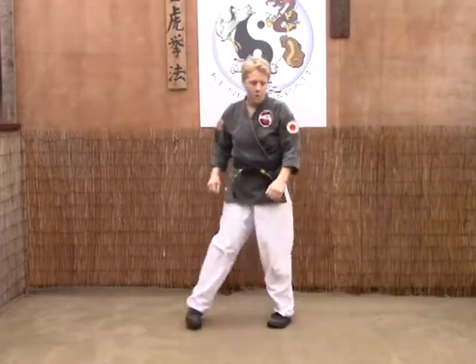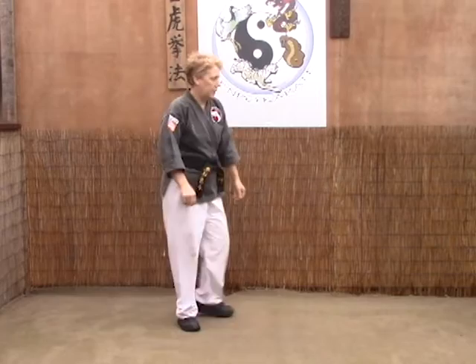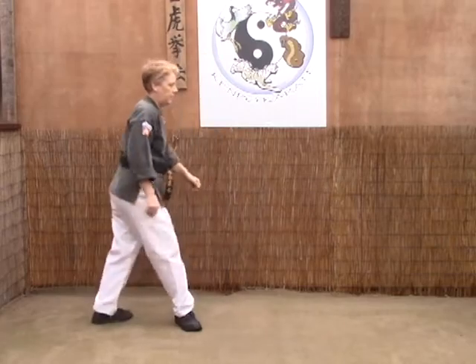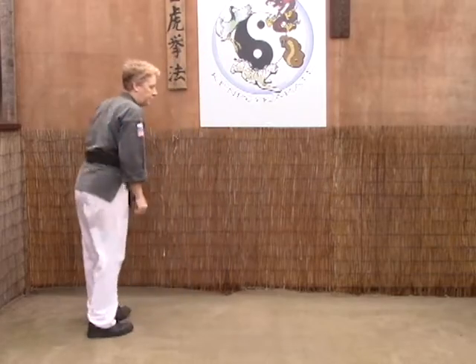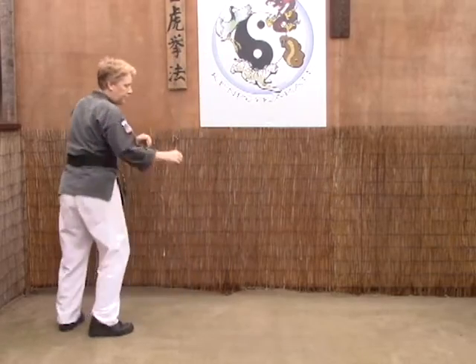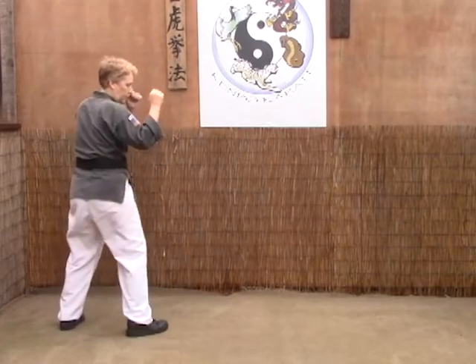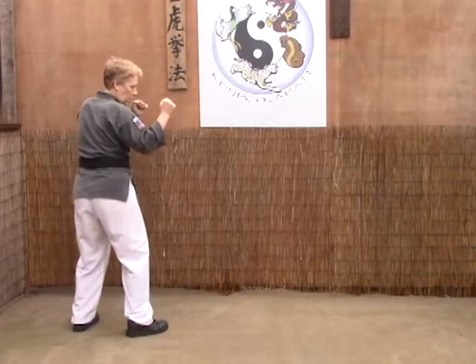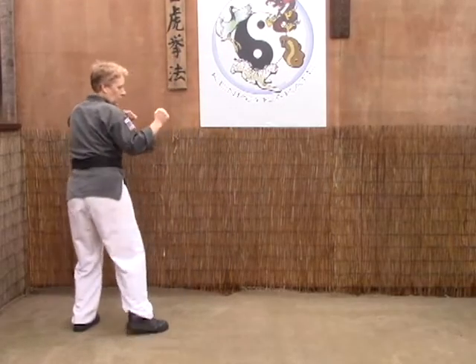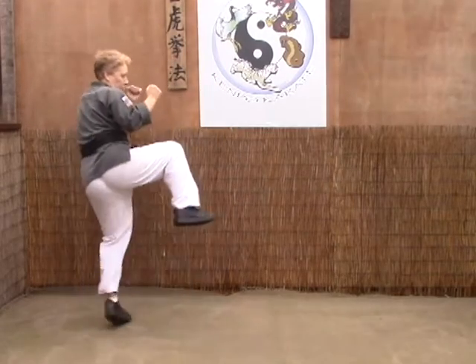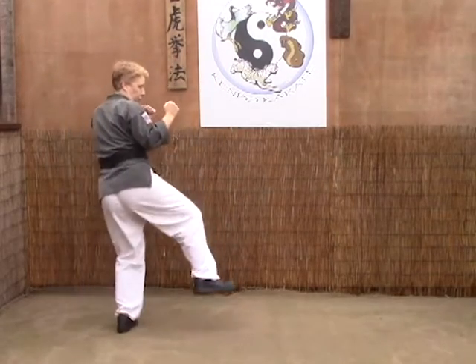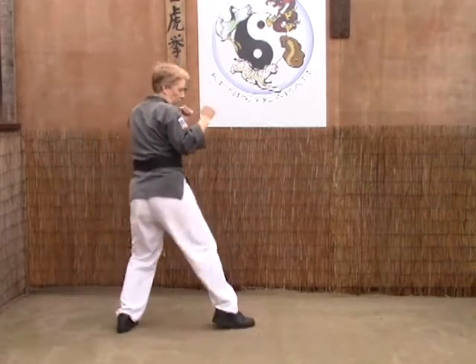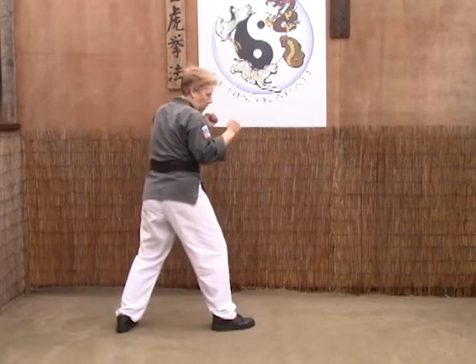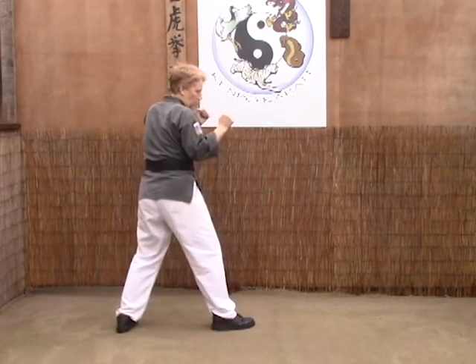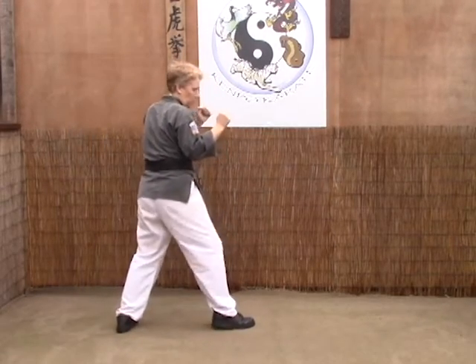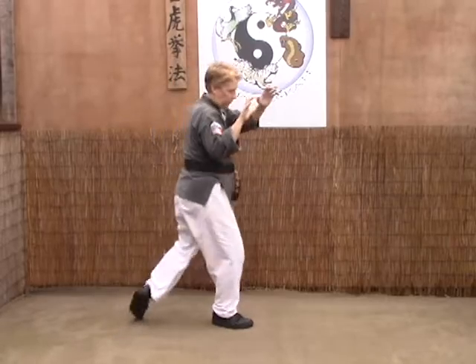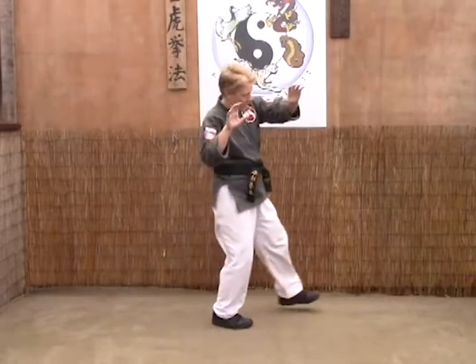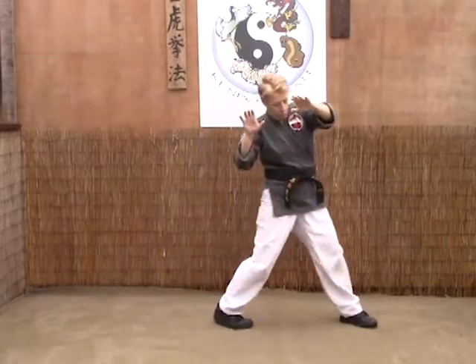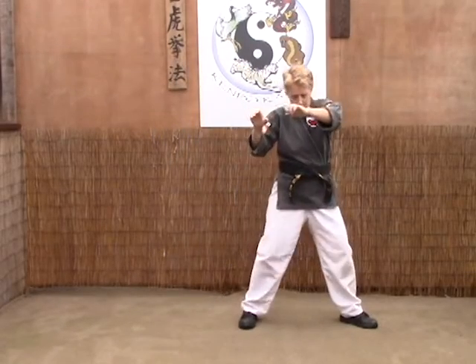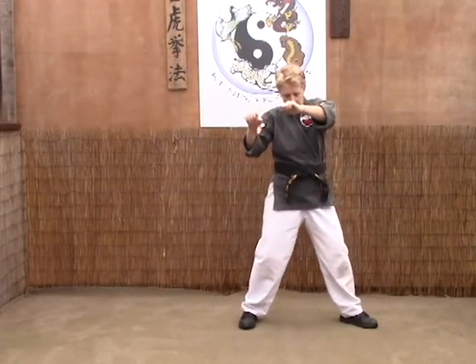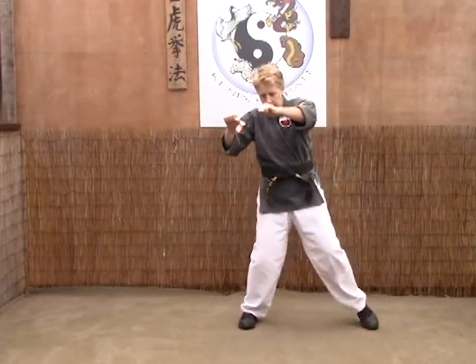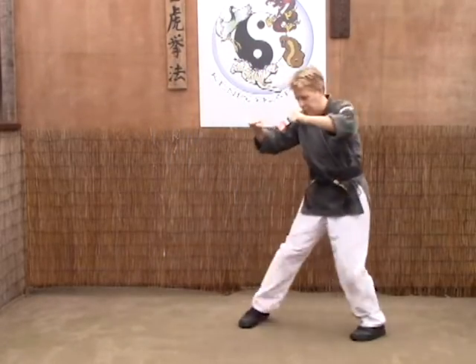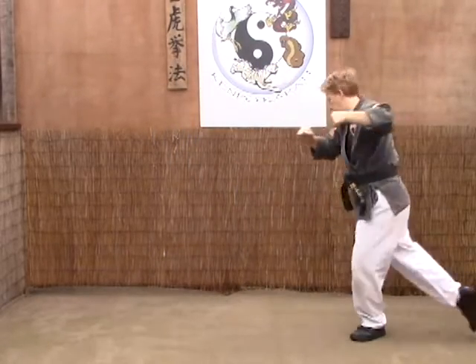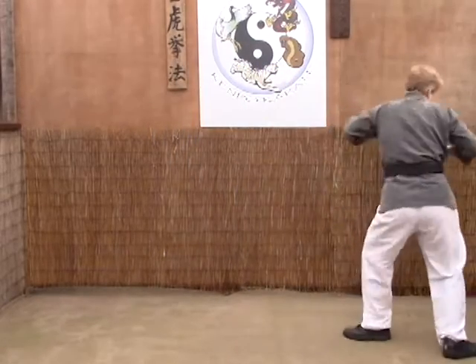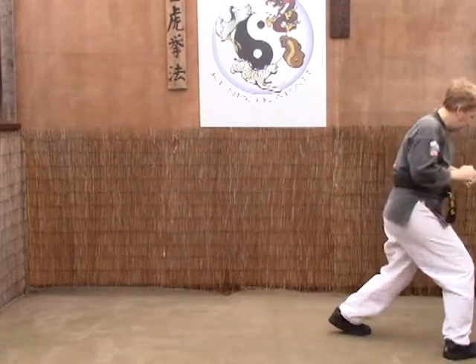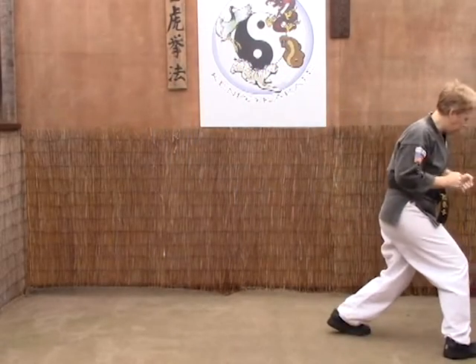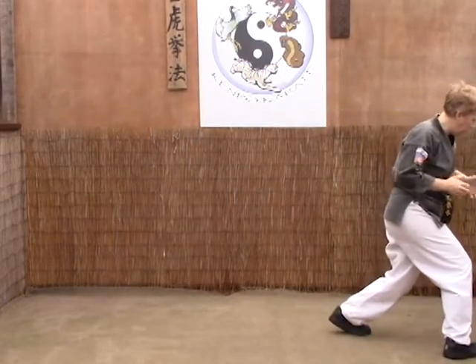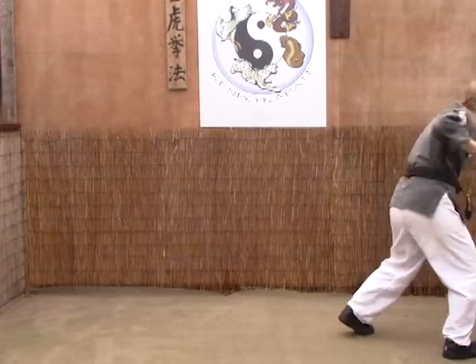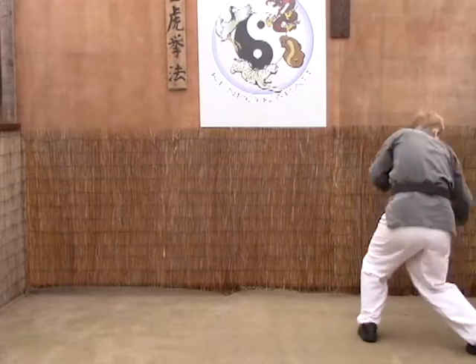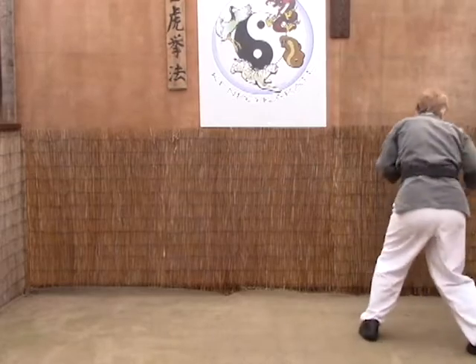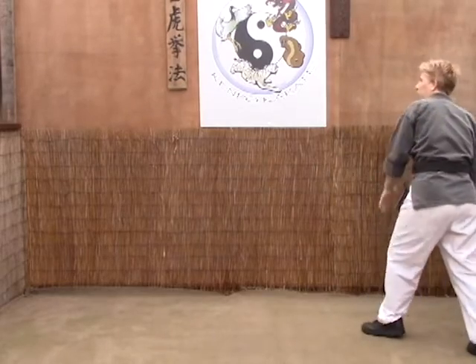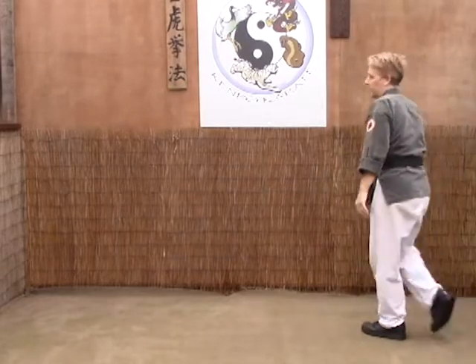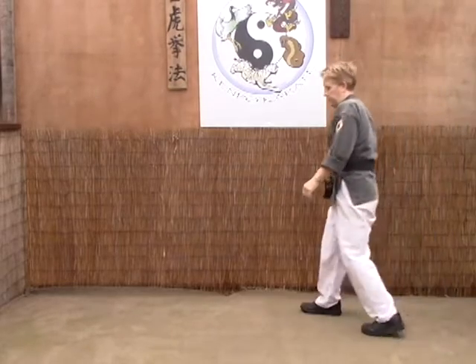Stomp — from here we're going to step left to 12, grab them, step right, pivot to 12, and then punch to the face.